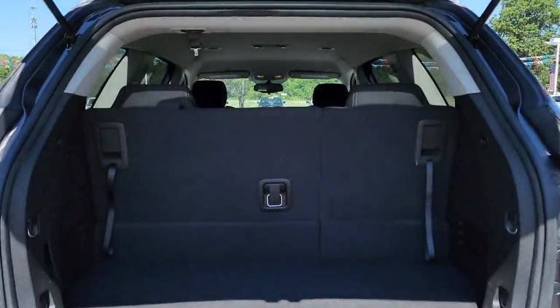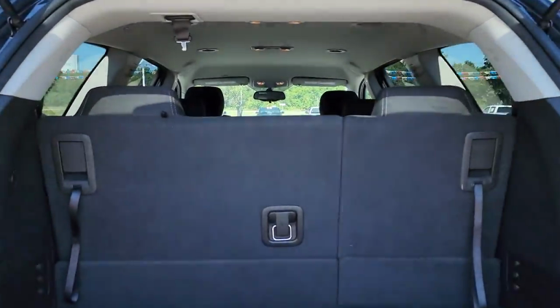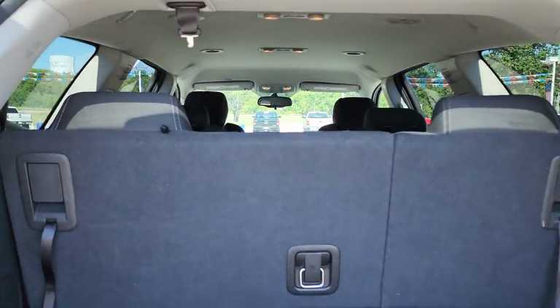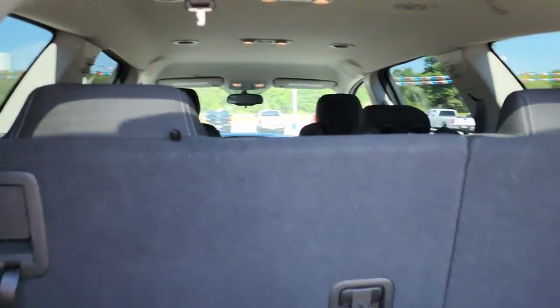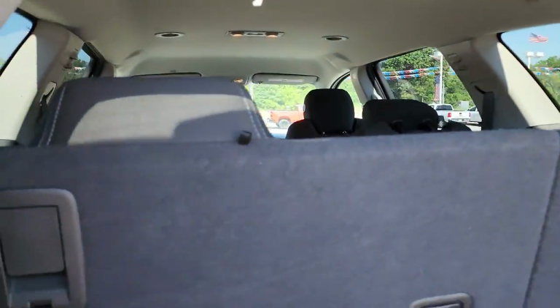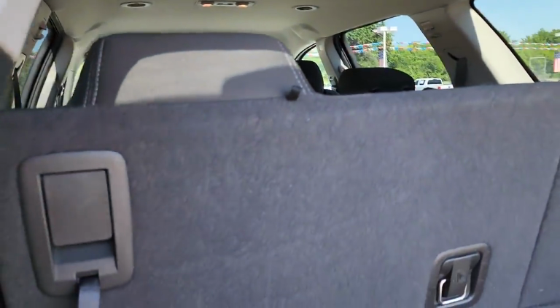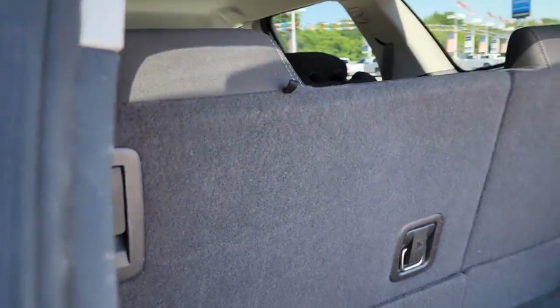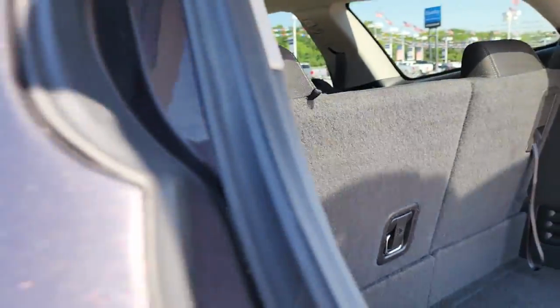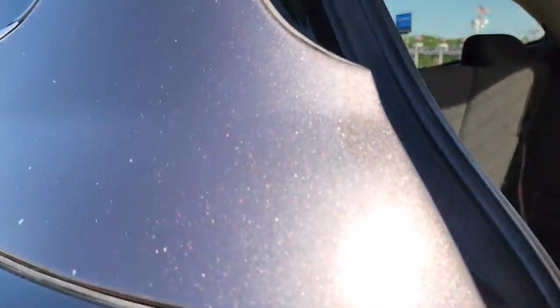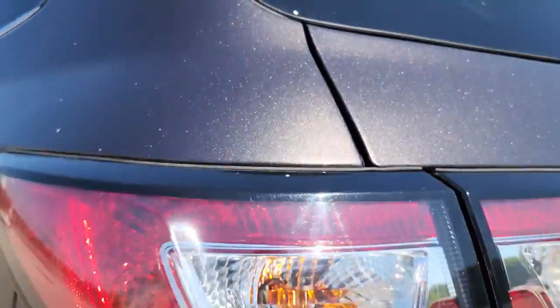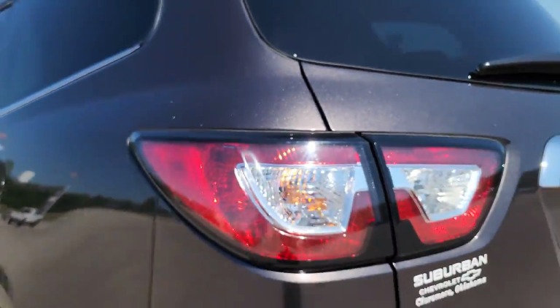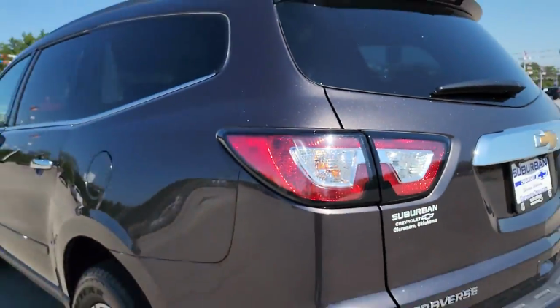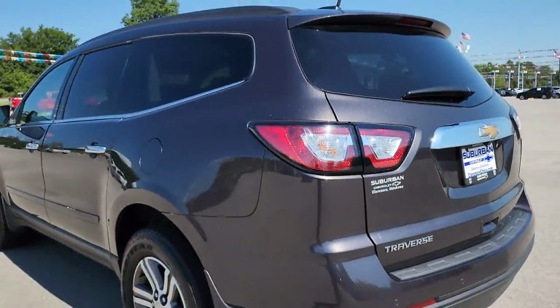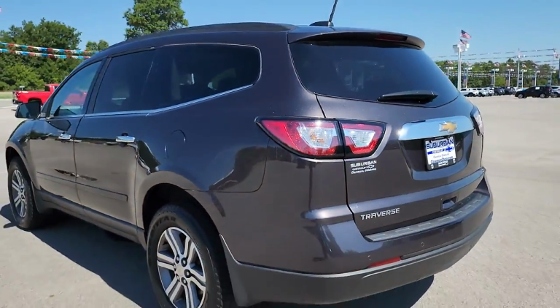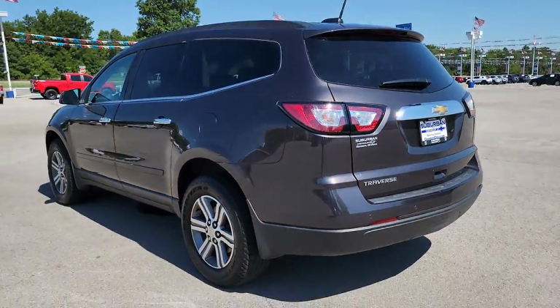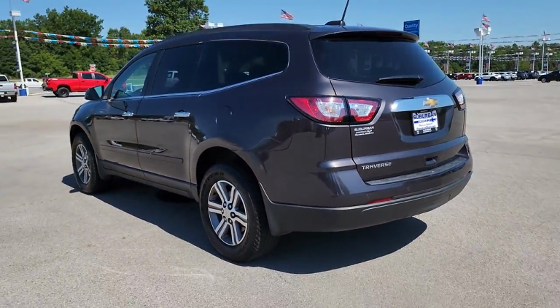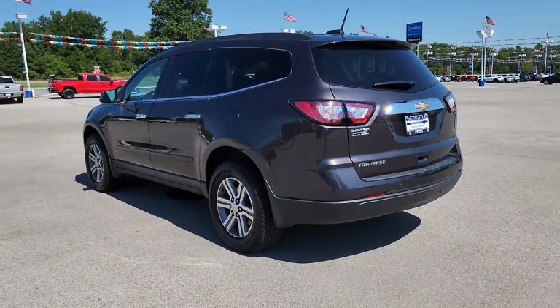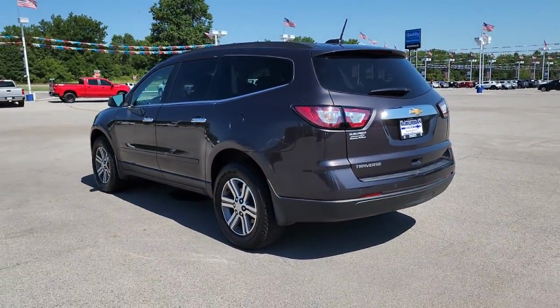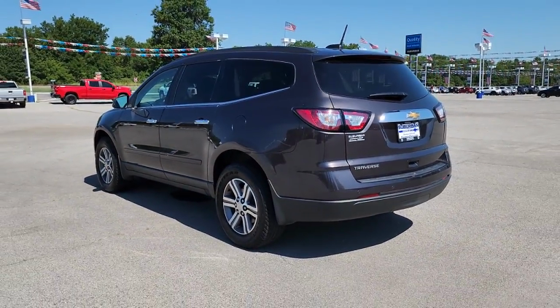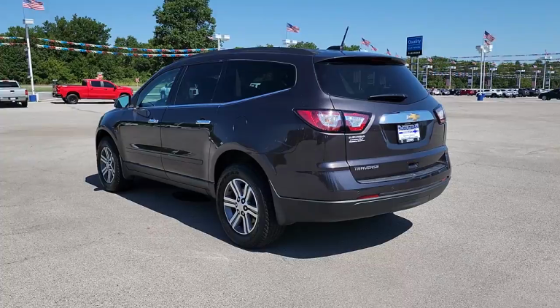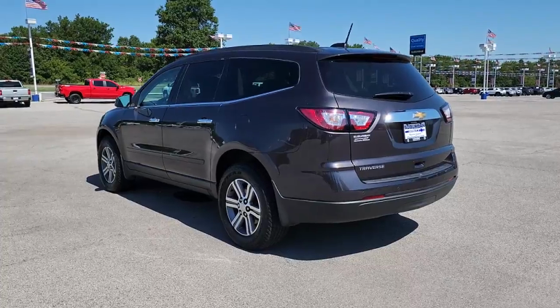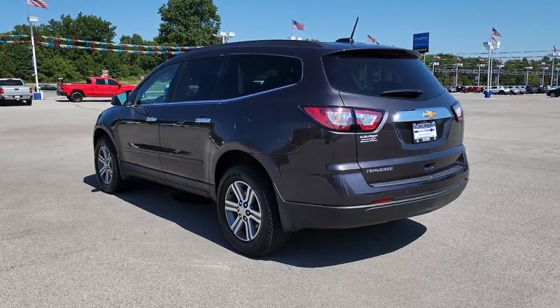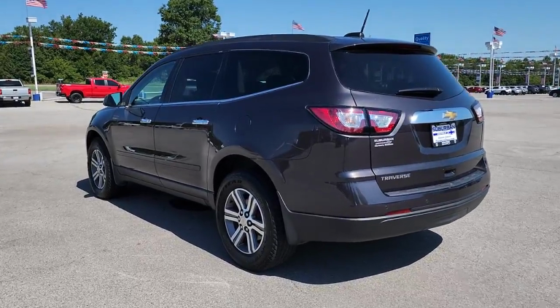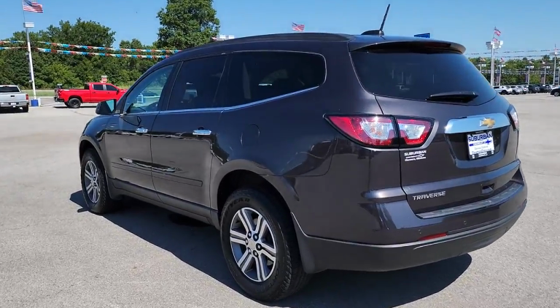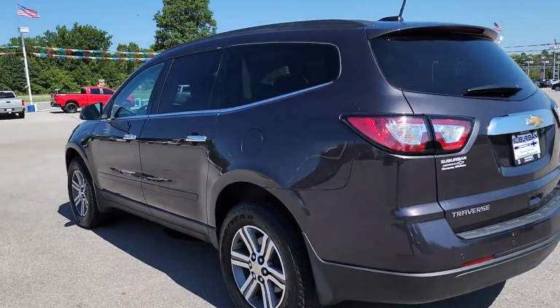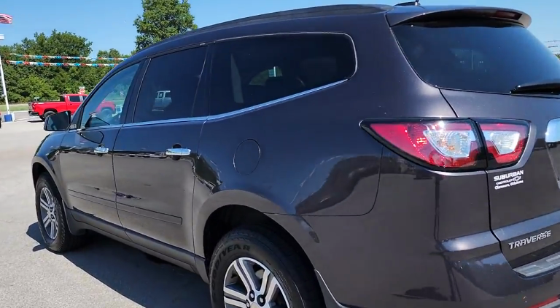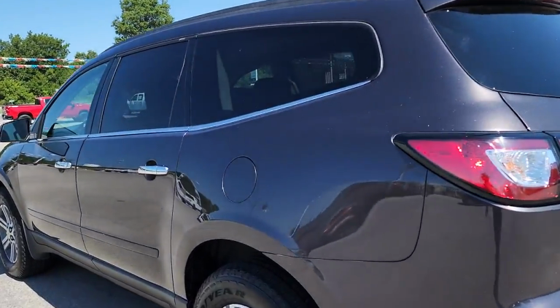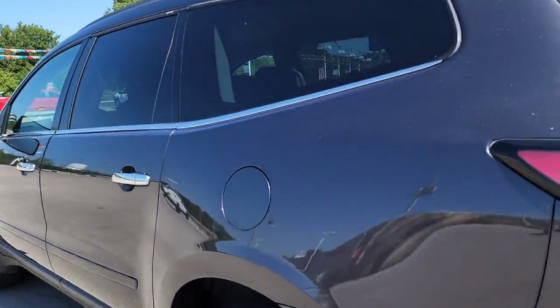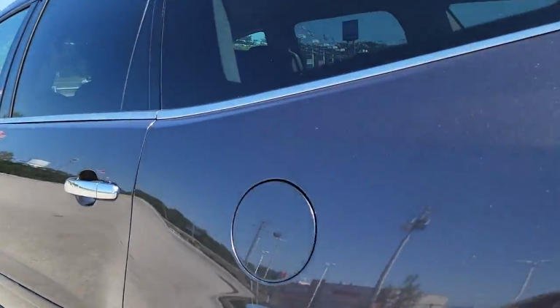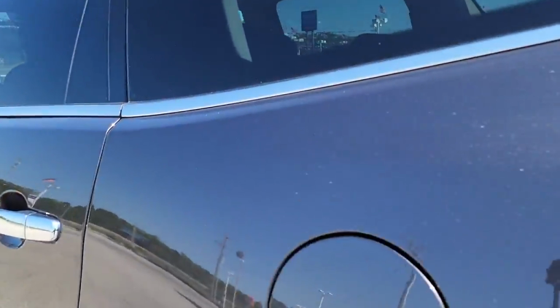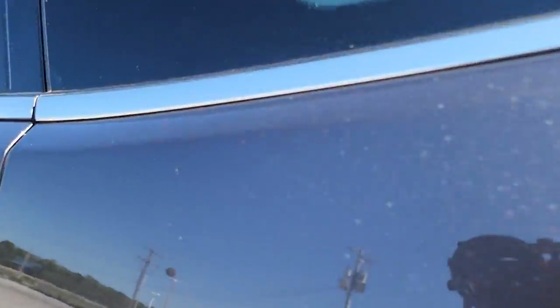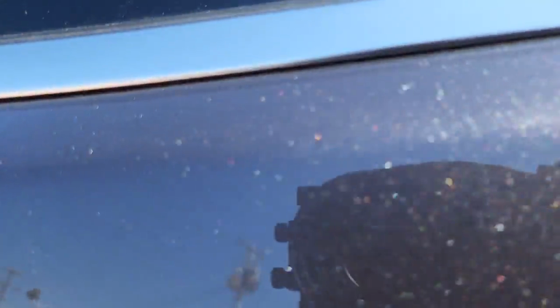Additional highlighted options include fog lamps, backup camera, V6 cylinder engine, wood grain interior trim, heated mirrors, and satellite radio. Stay calm, Traverse on — take a test drive.